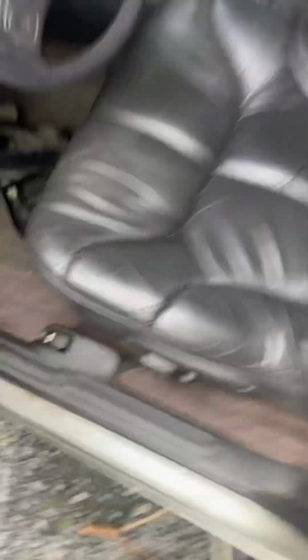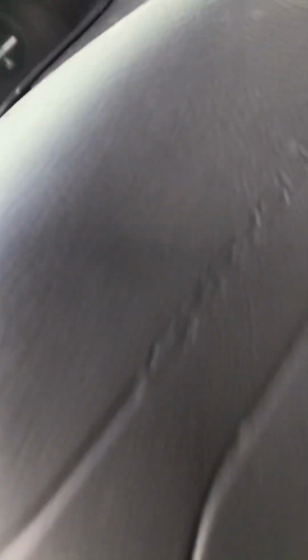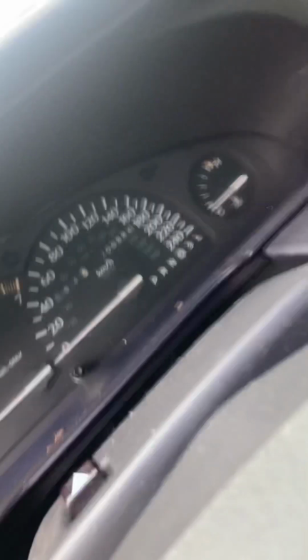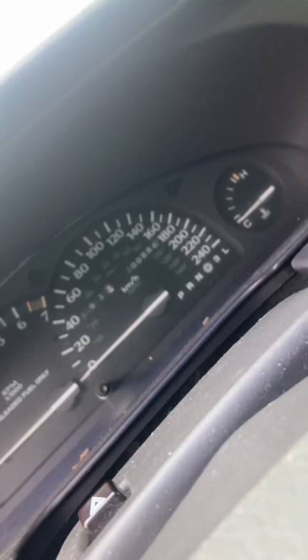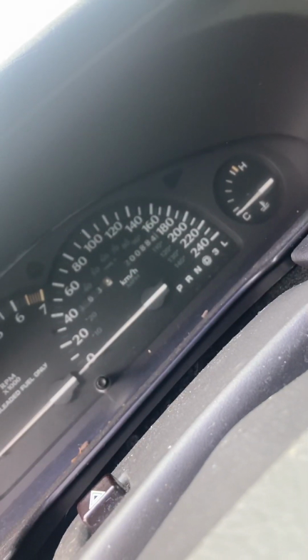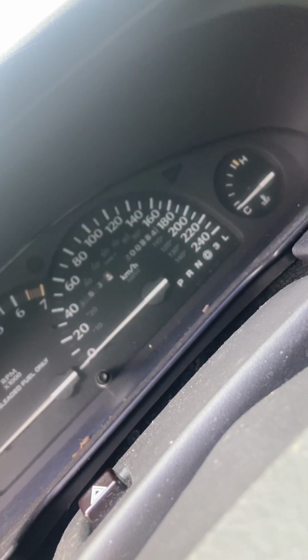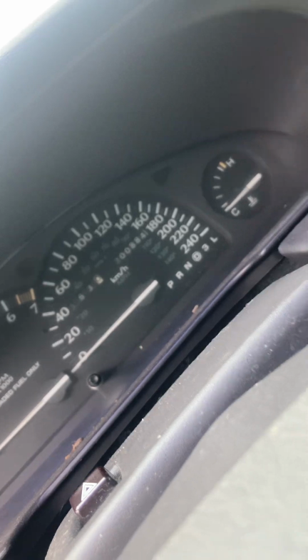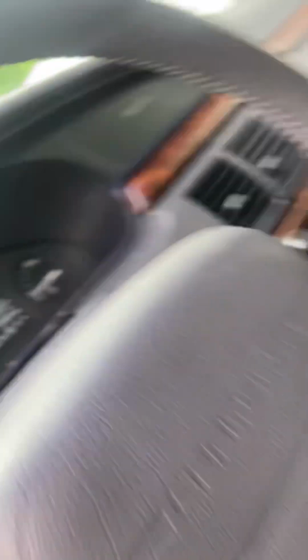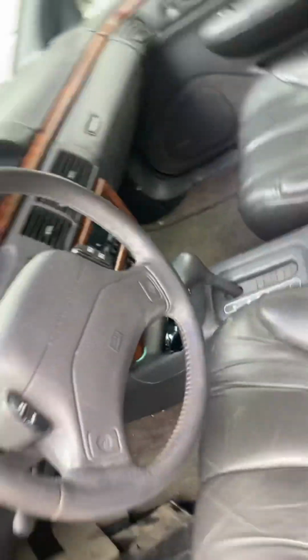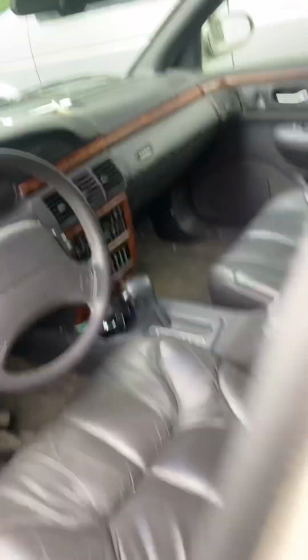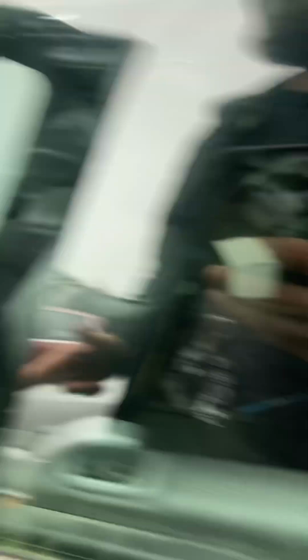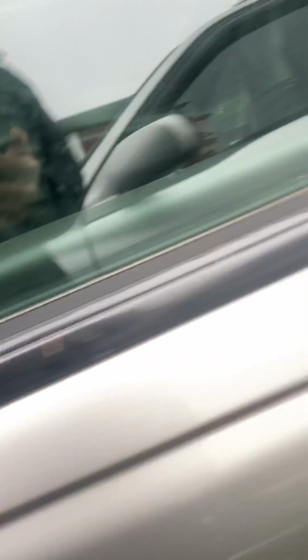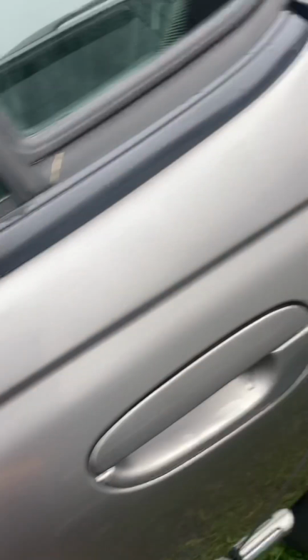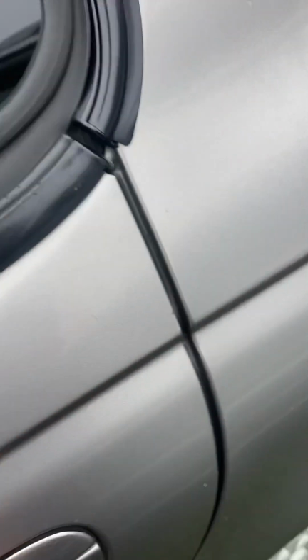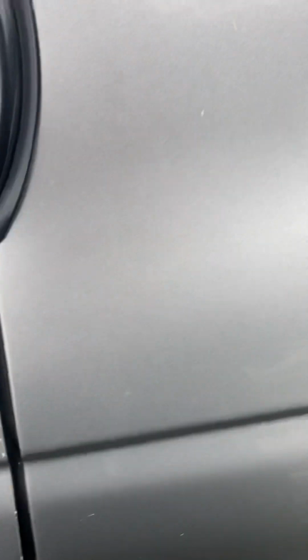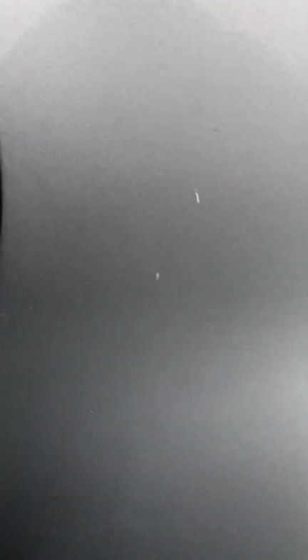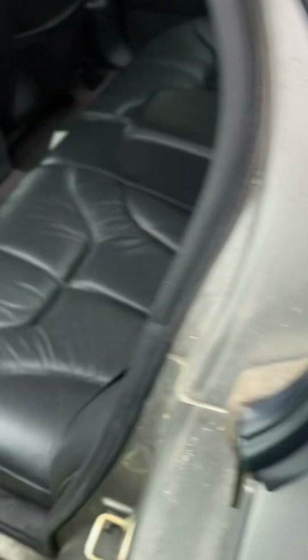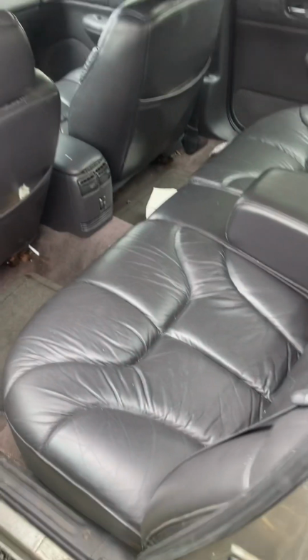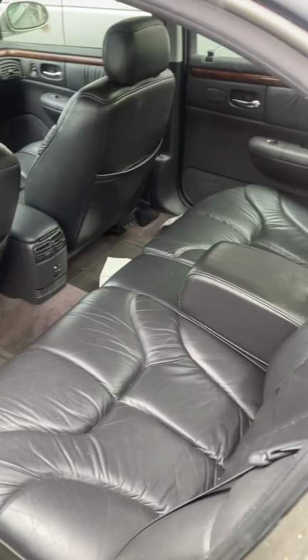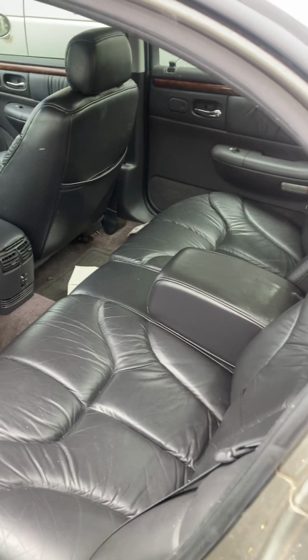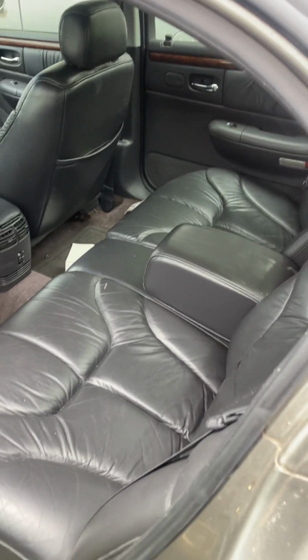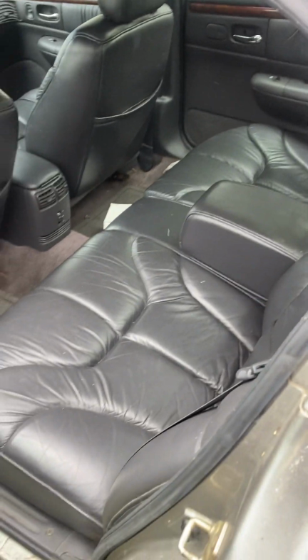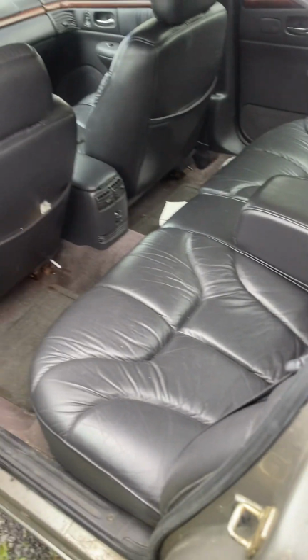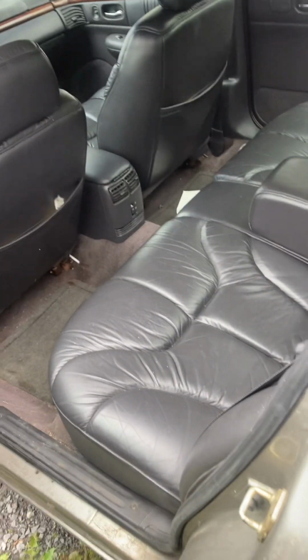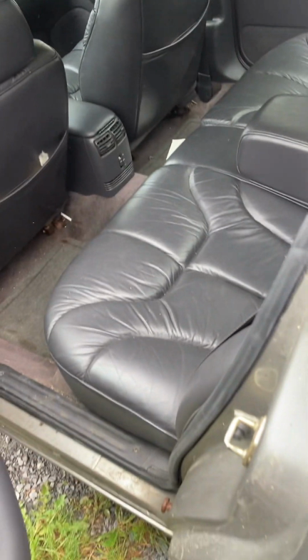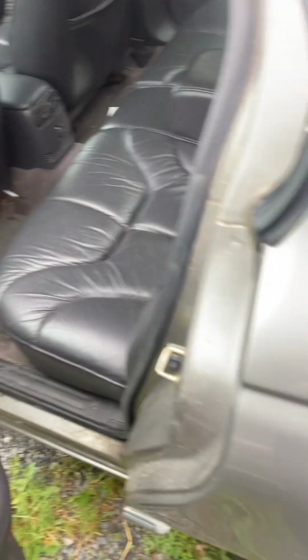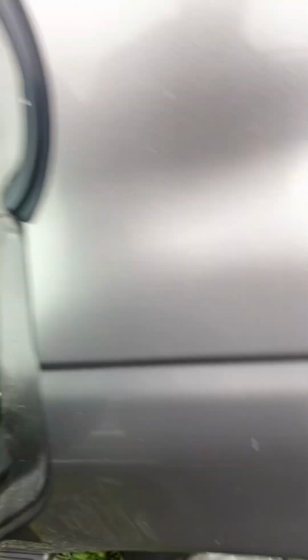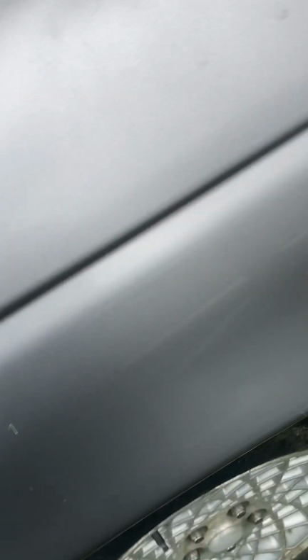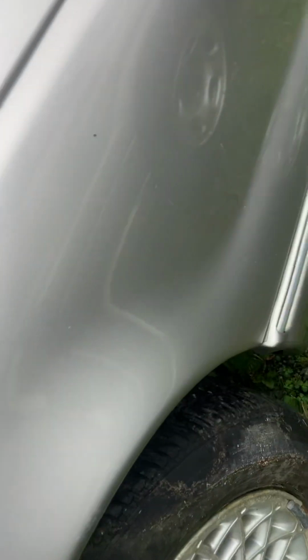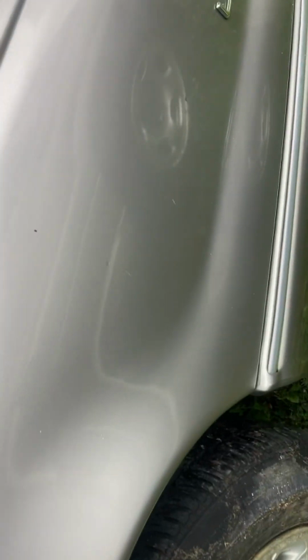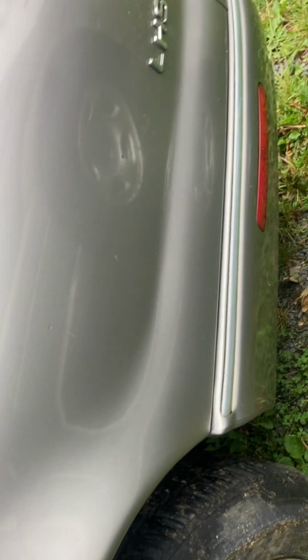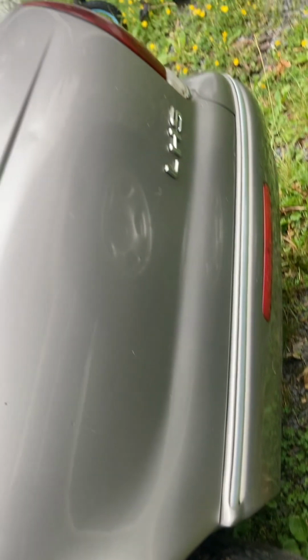This car is showing 200,884 kilometers. Beautiful back seat. No rust on the quarter panels.